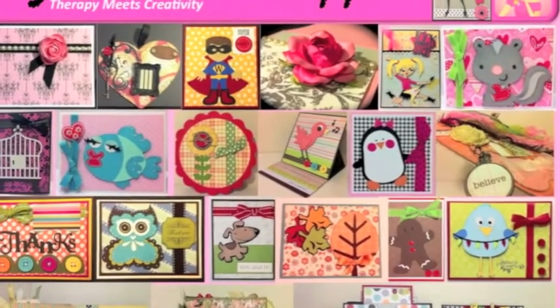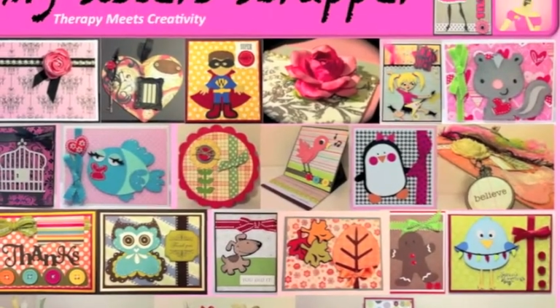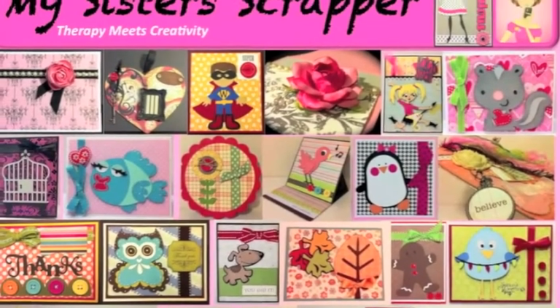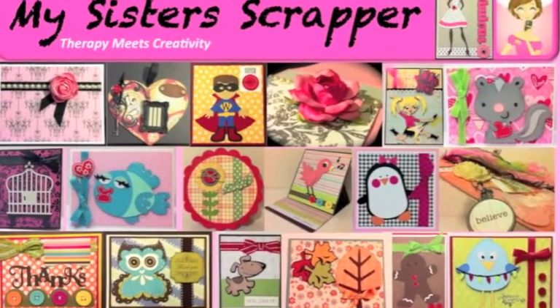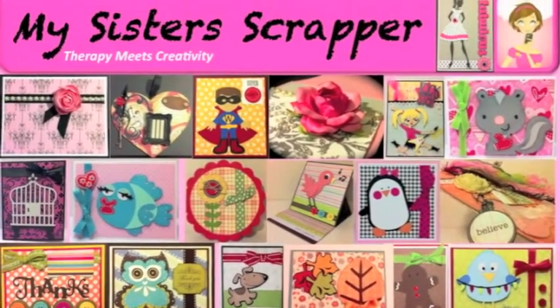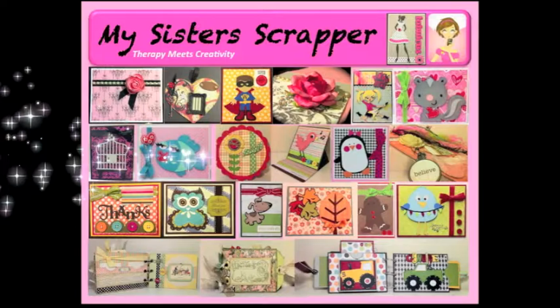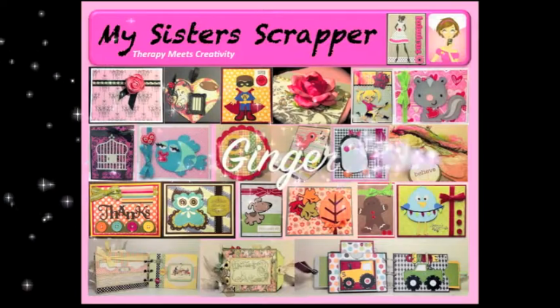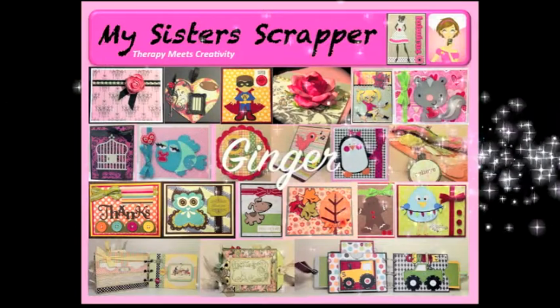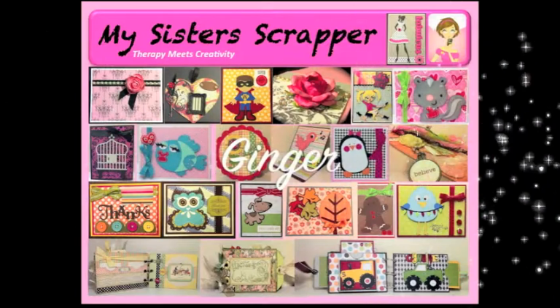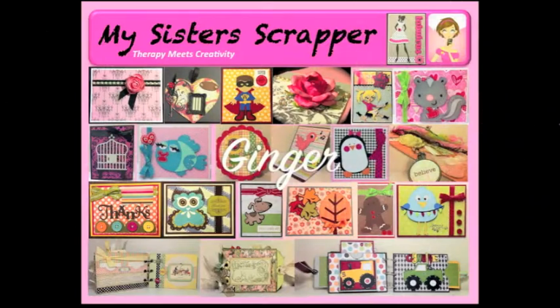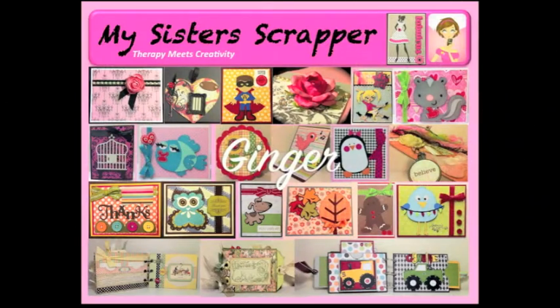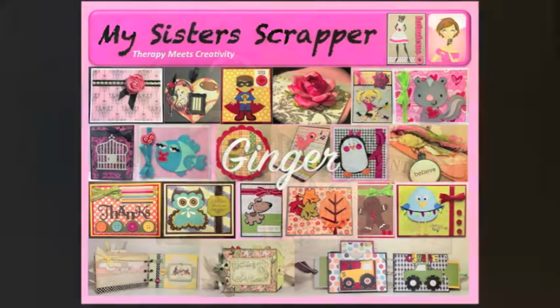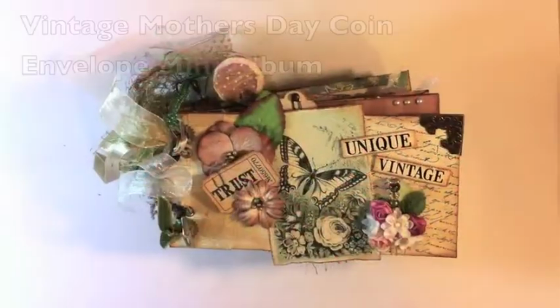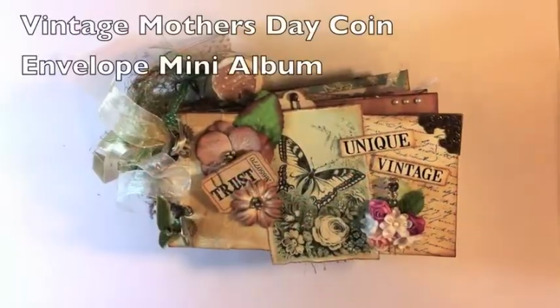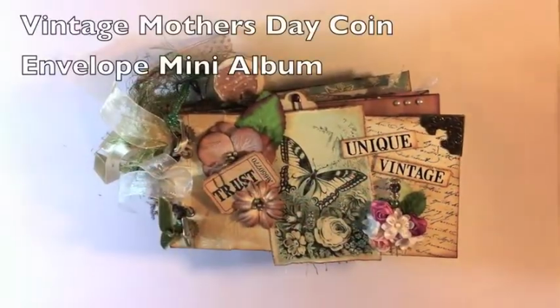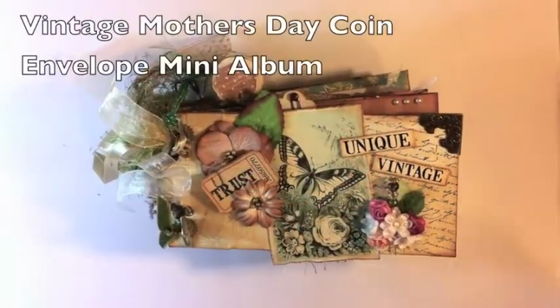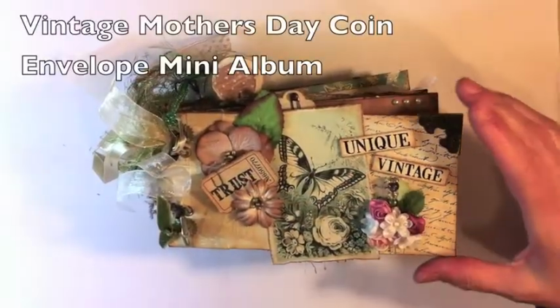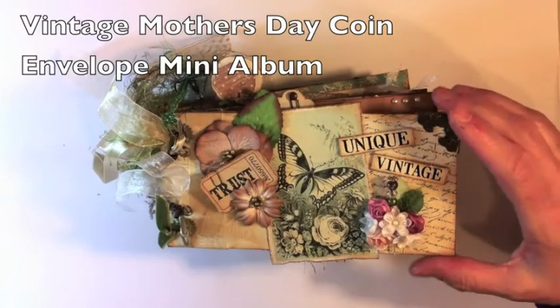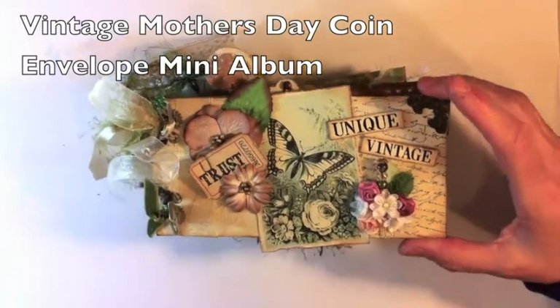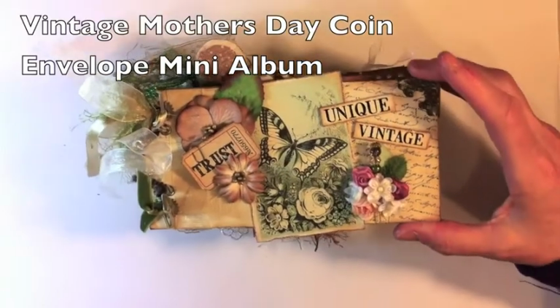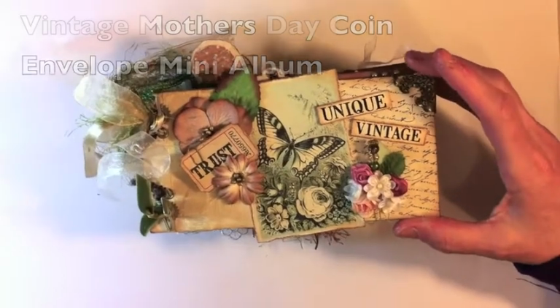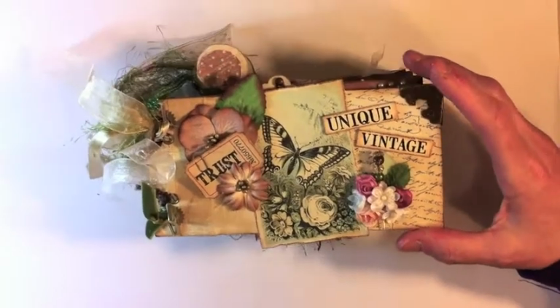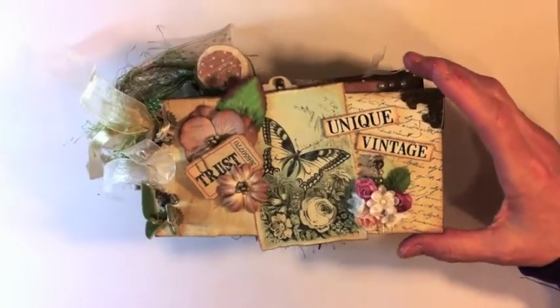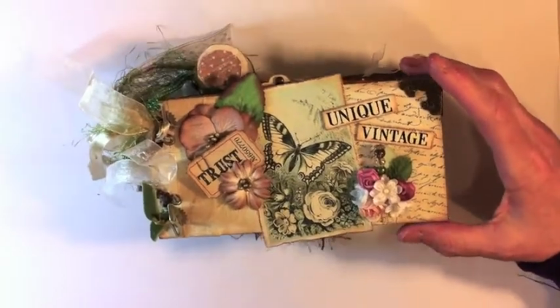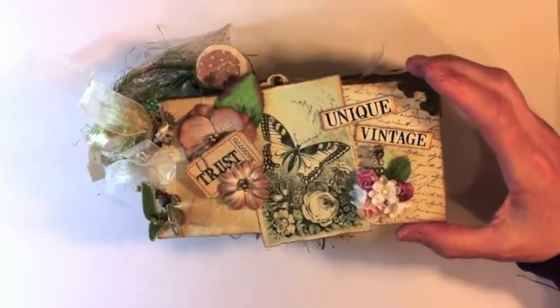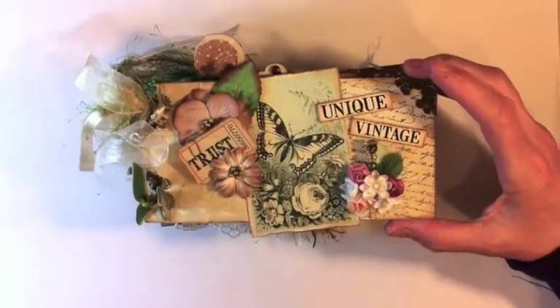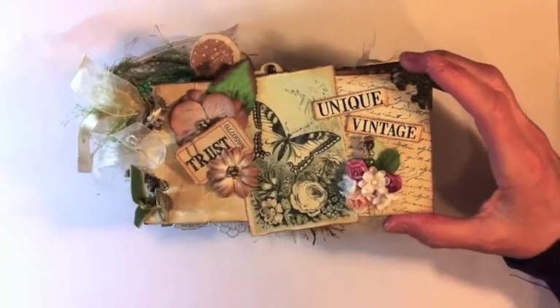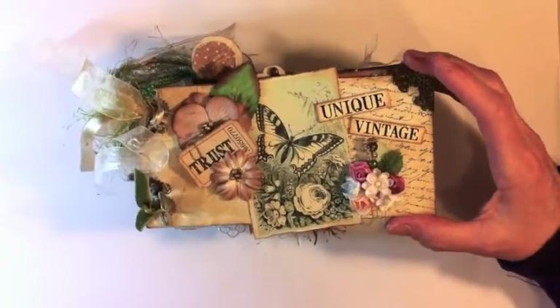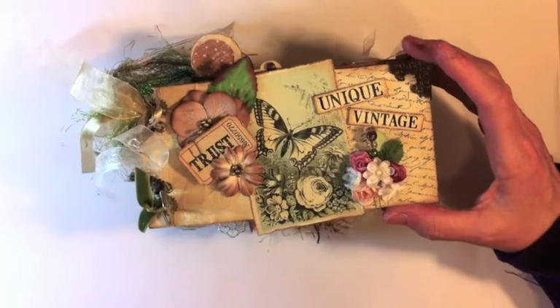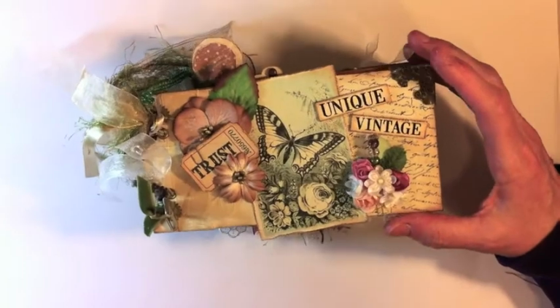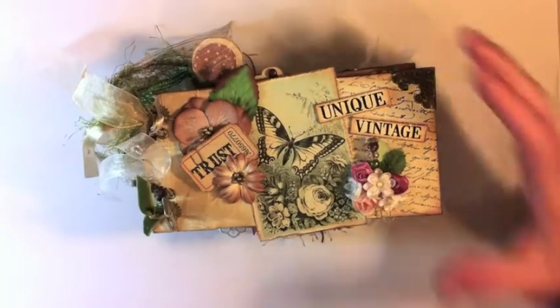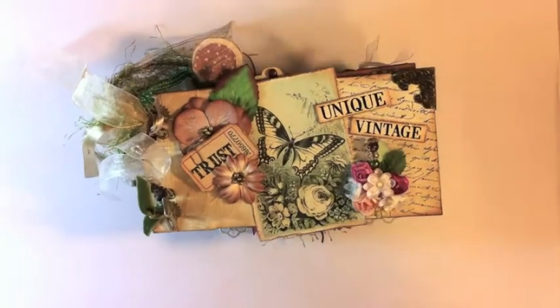Hi everyone, this is Ginger with My Sister Scrapper. I just want to share my latest mini album that I did for a swap that is being hosted by Irene over on the Scrap Beach.